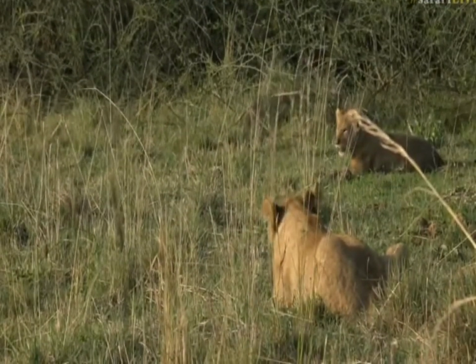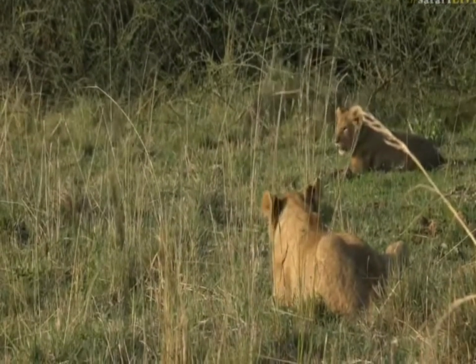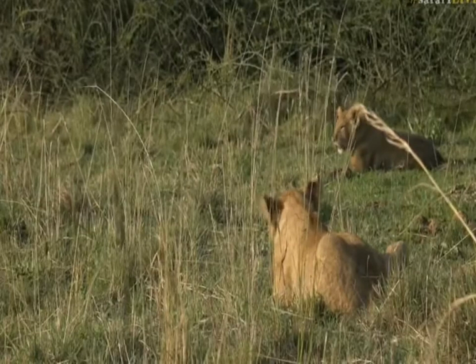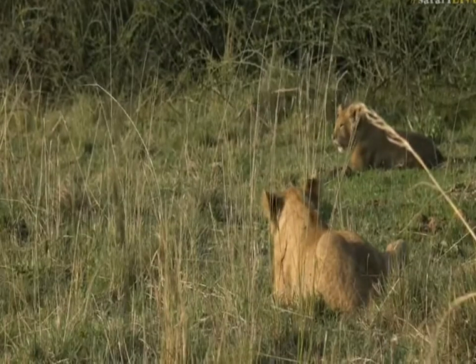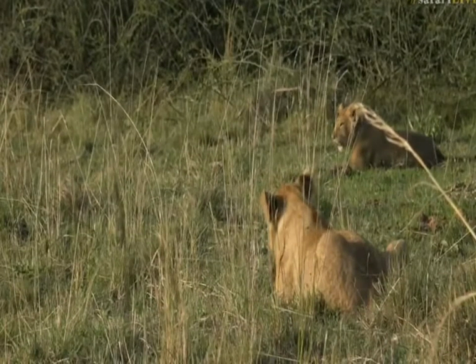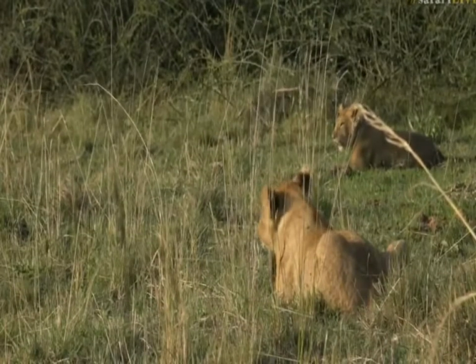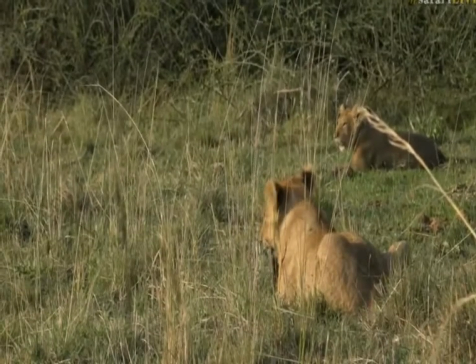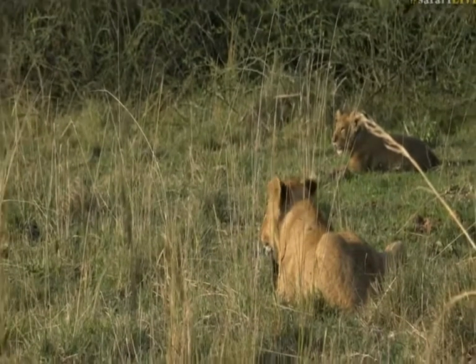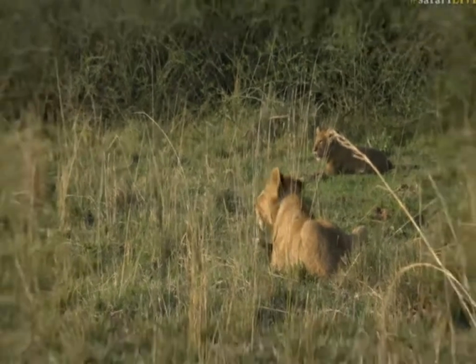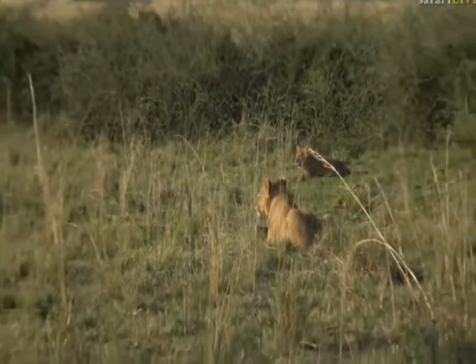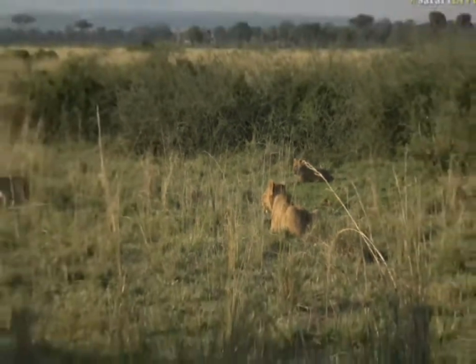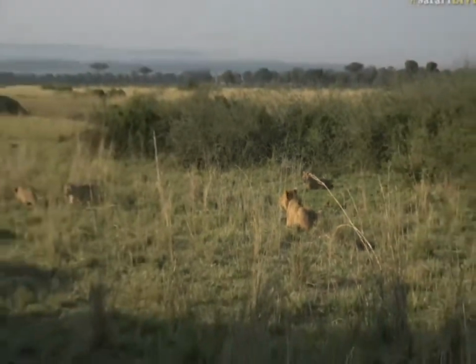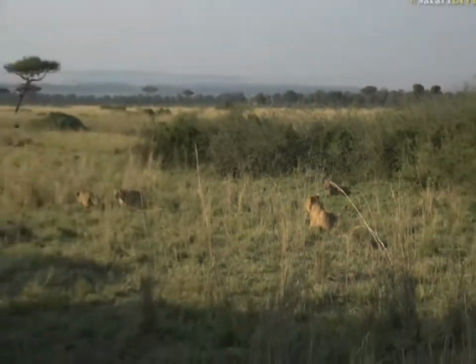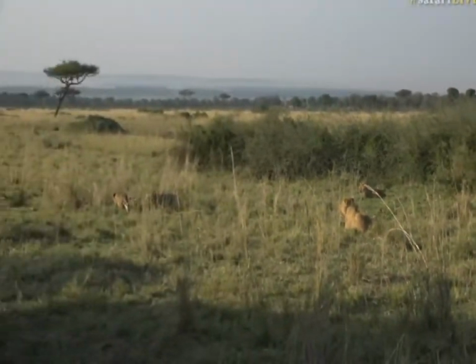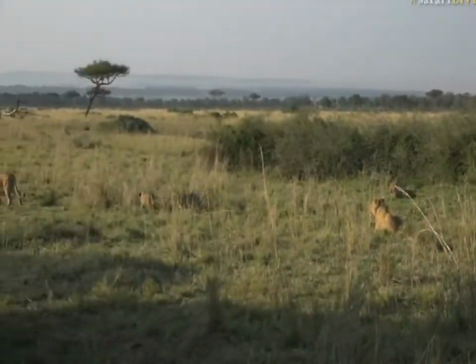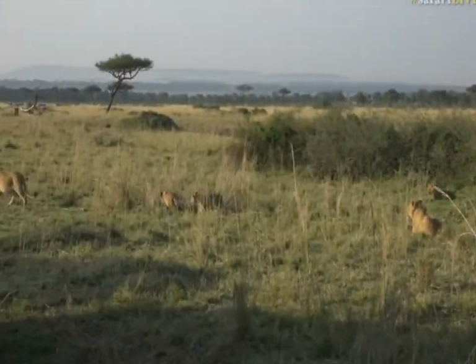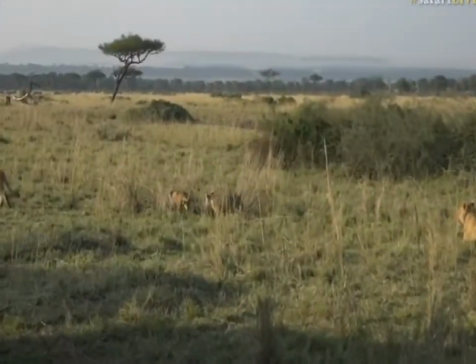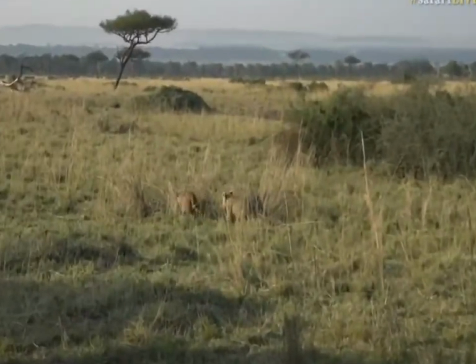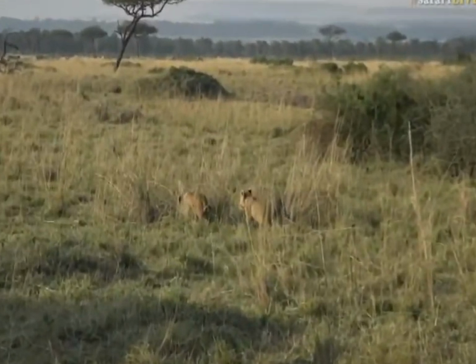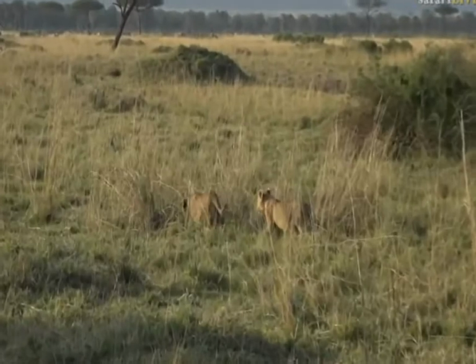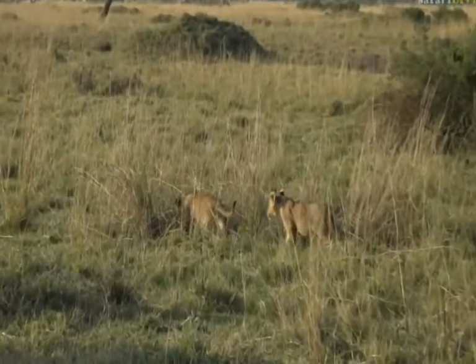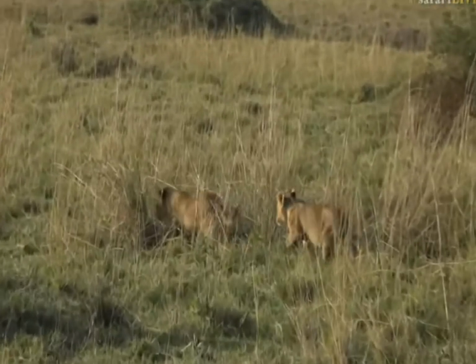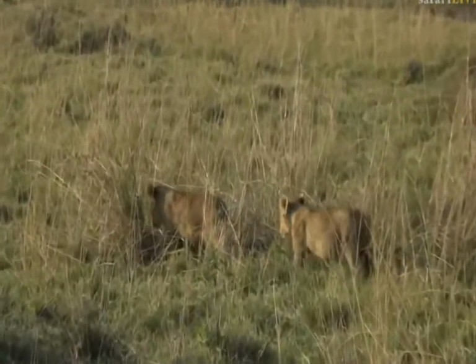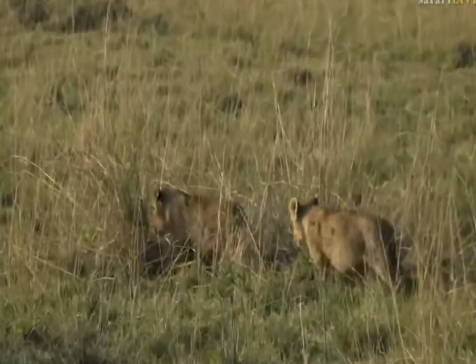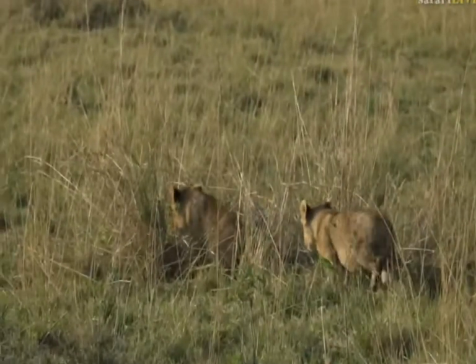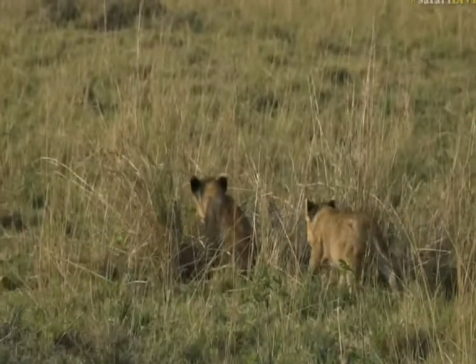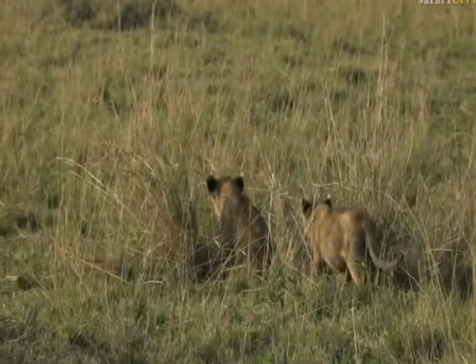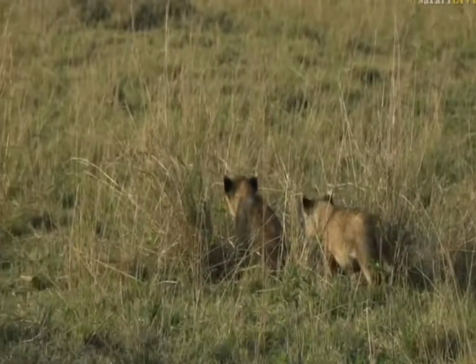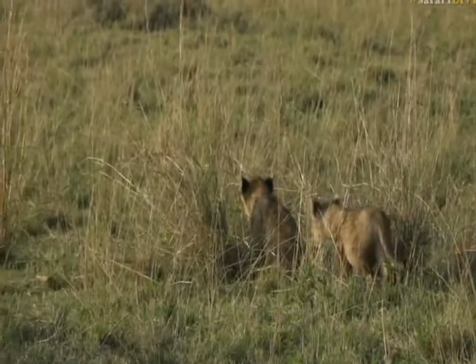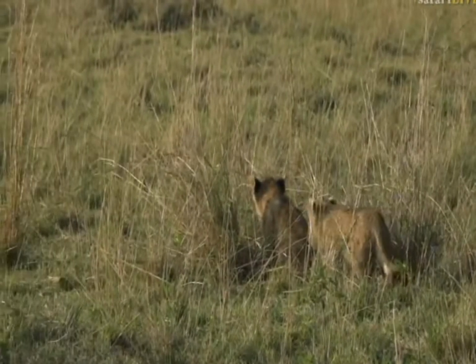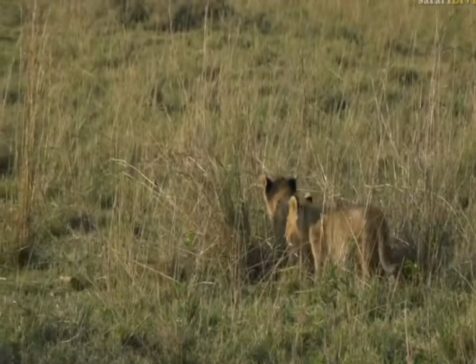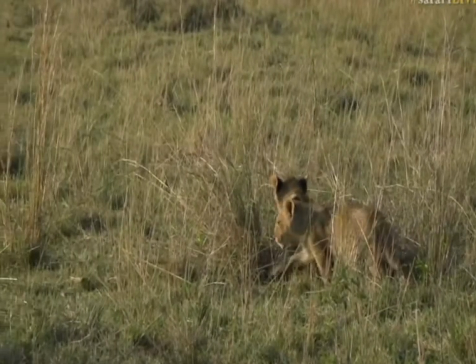They finished up their kill, so their bellies are full. The little ones are happy, the adults will be happy. I wonder where they're moving across to now.